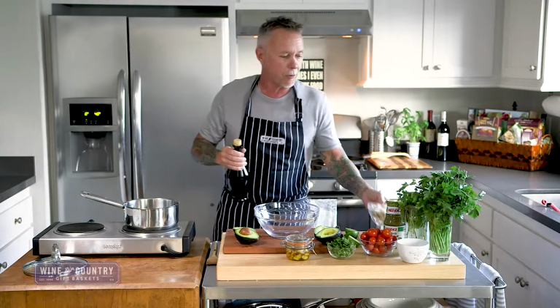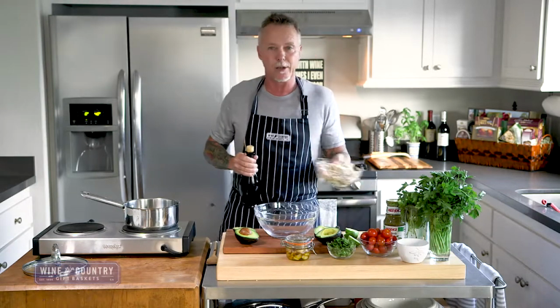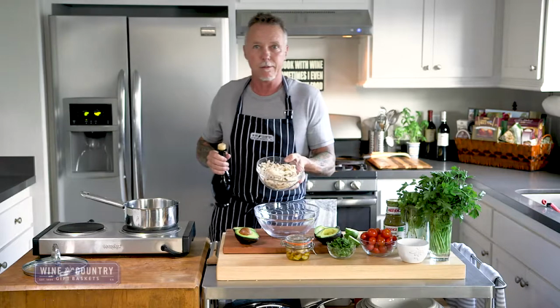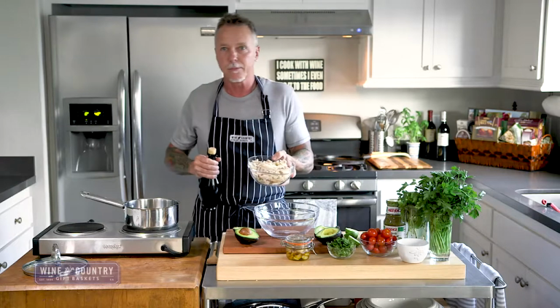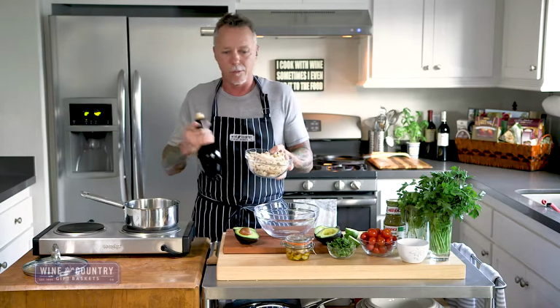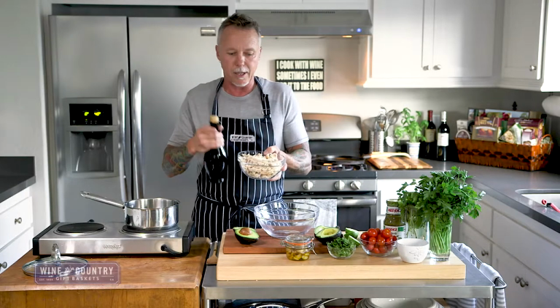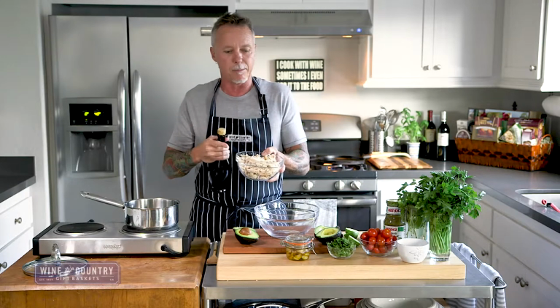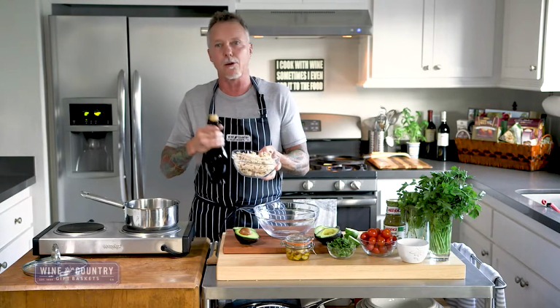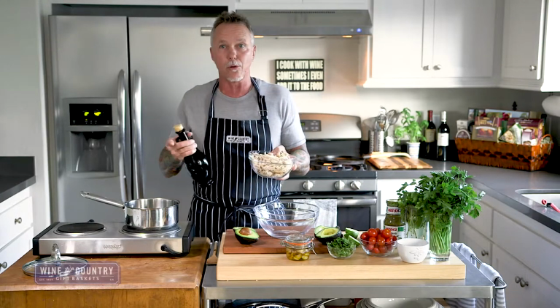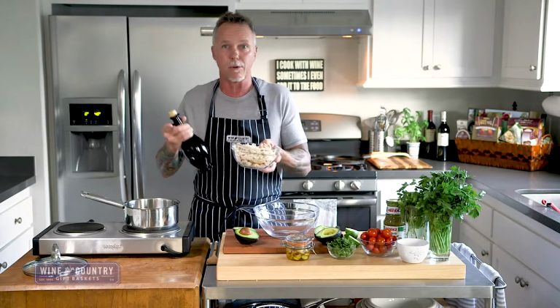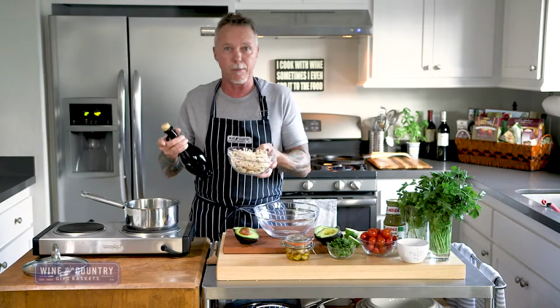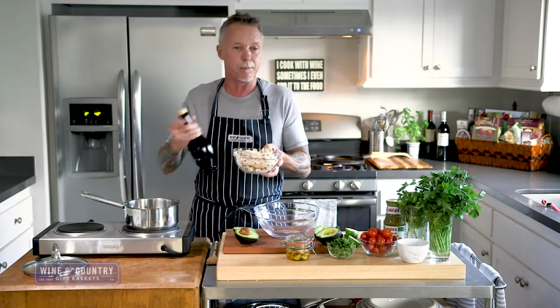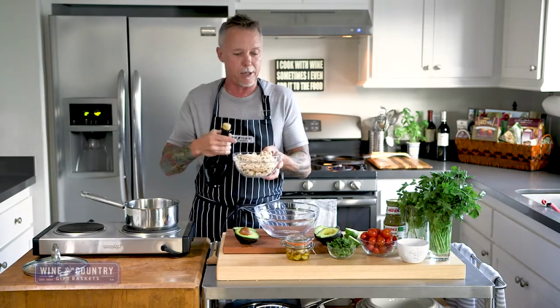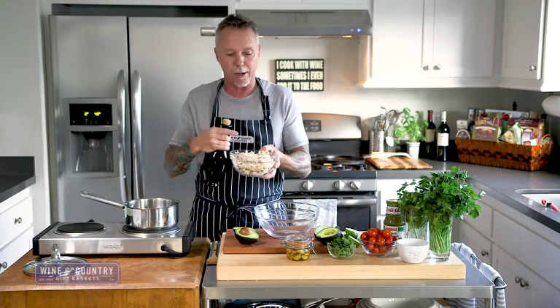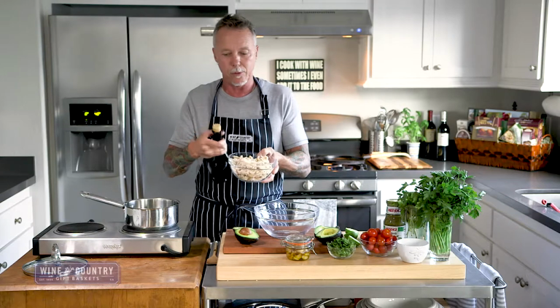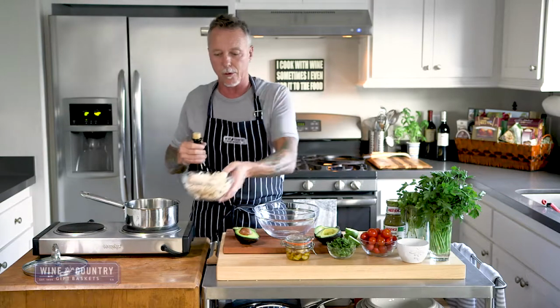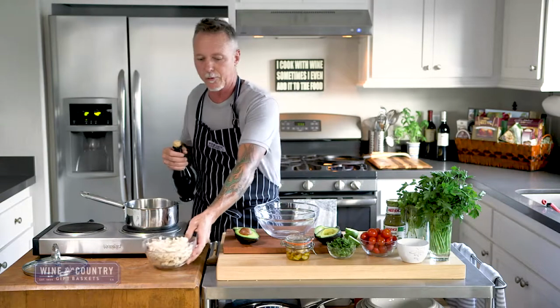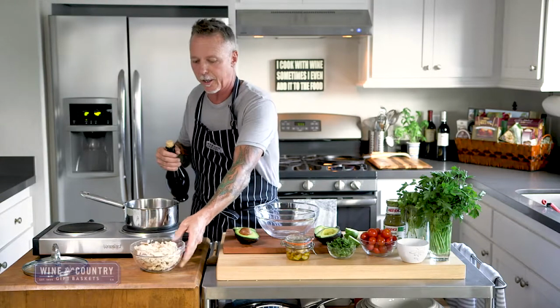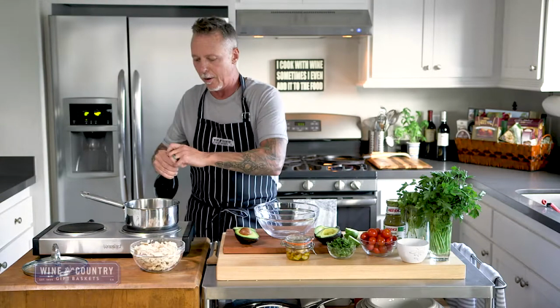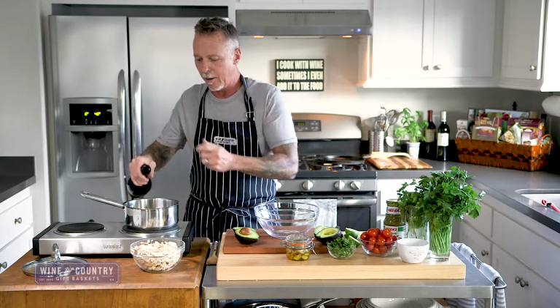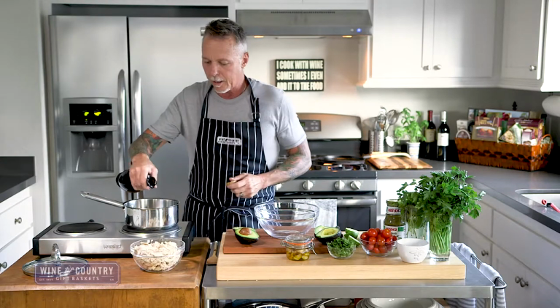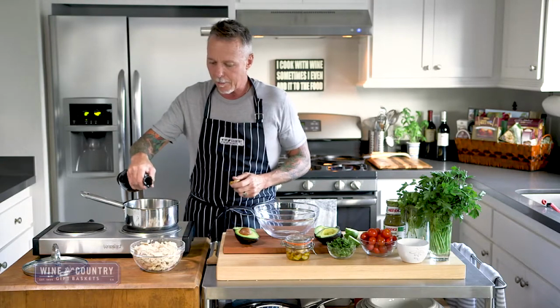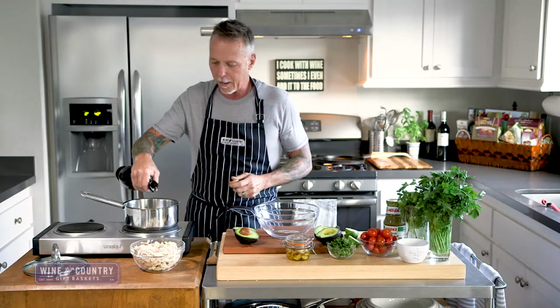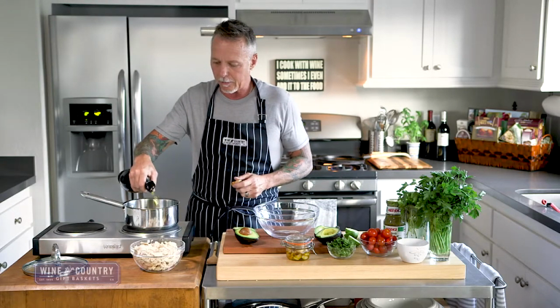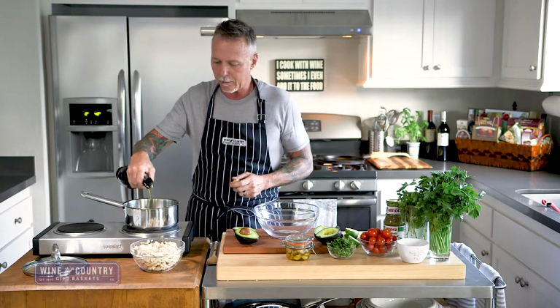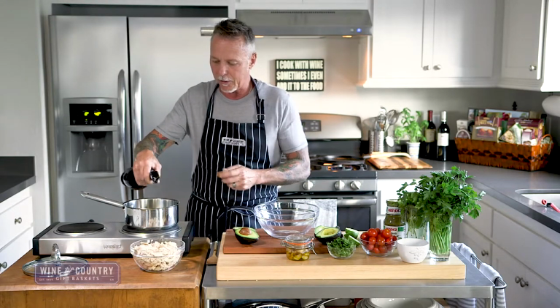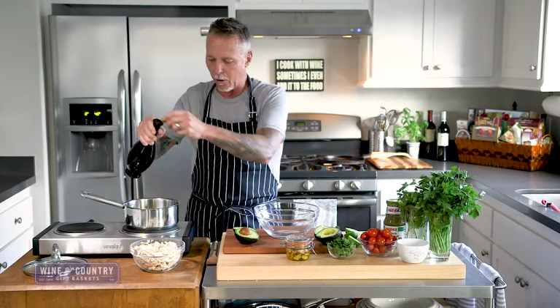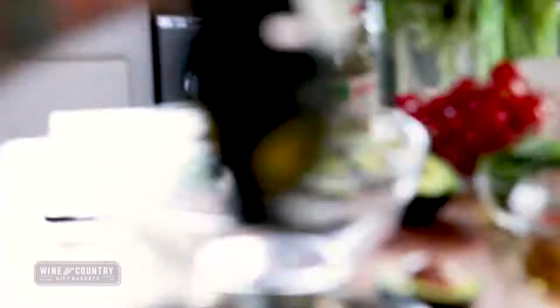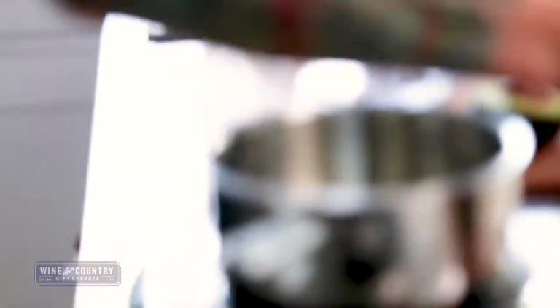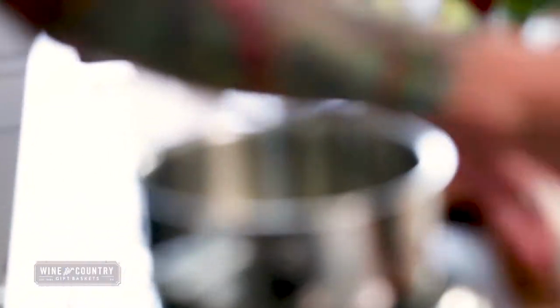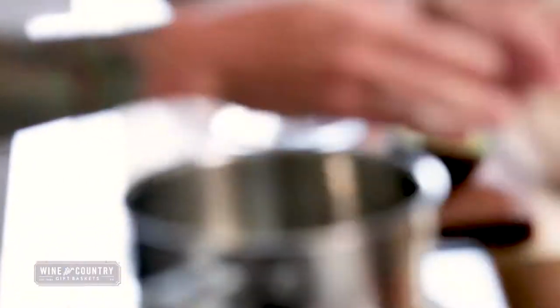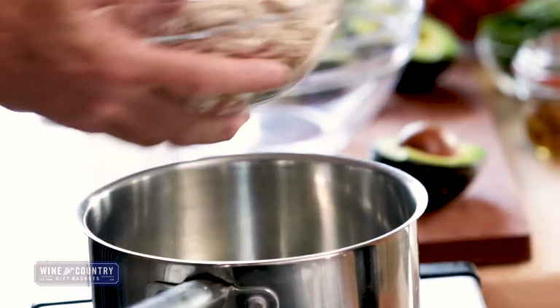We'll start with shredded chicken. You can go to the store, get a pre-made chicken, bring it in, and shred it. Get a hot pan with about two tablespoons of olive oil in there, then we're going to add the chicken.